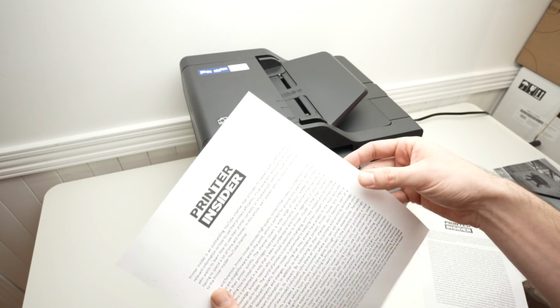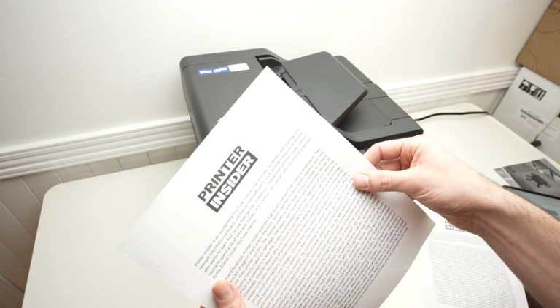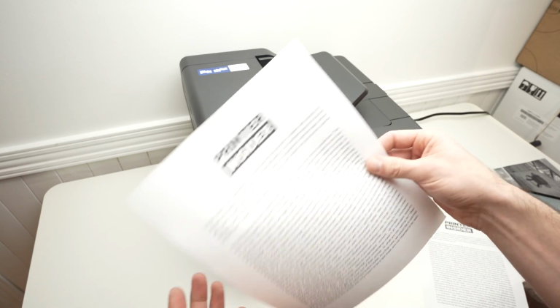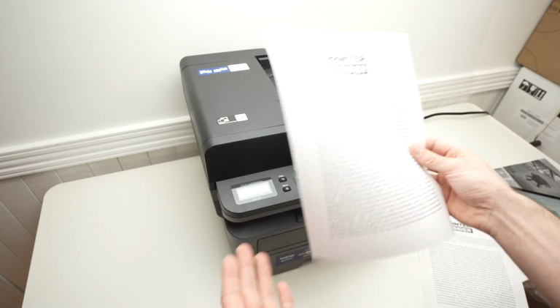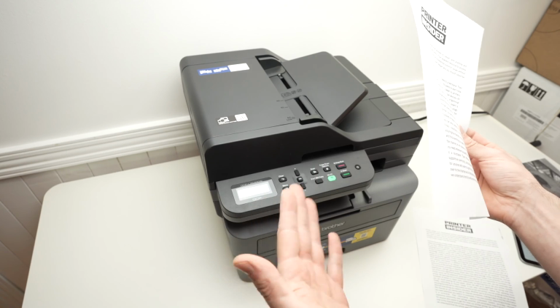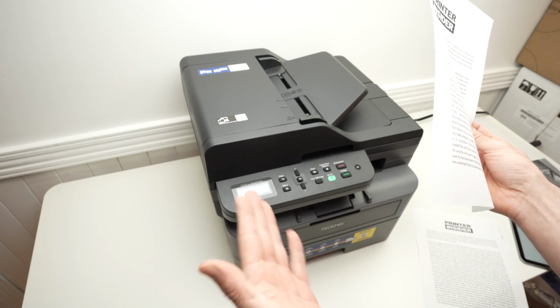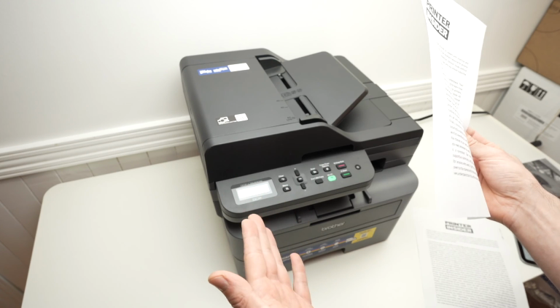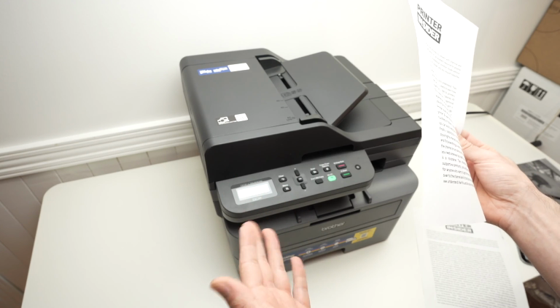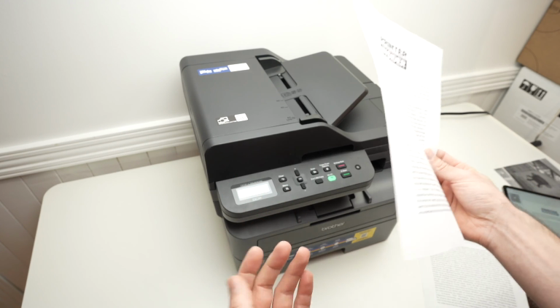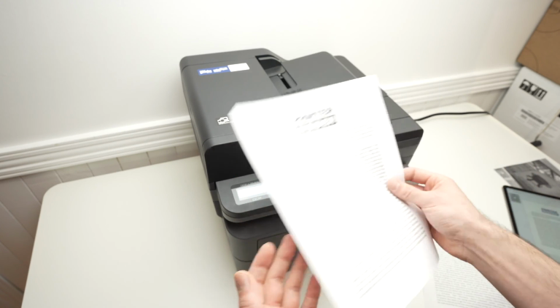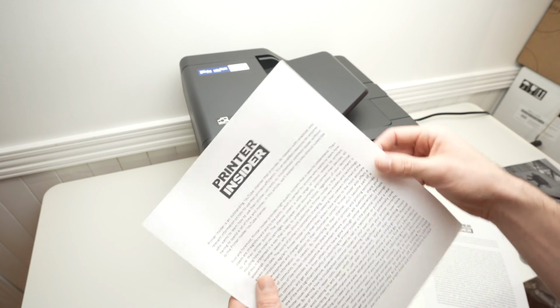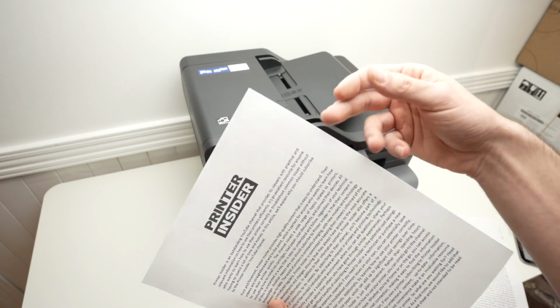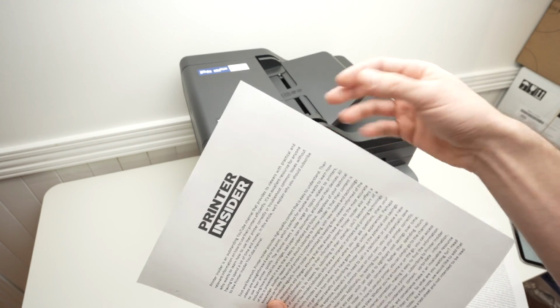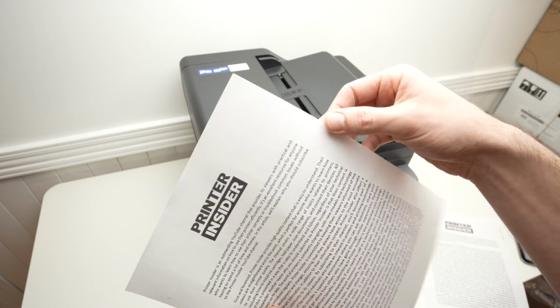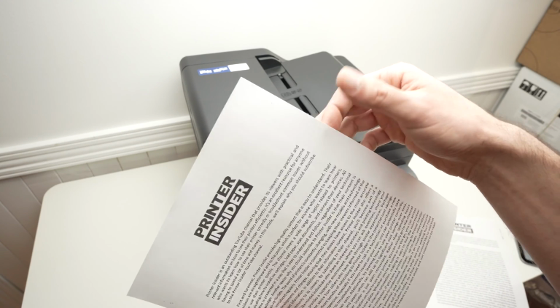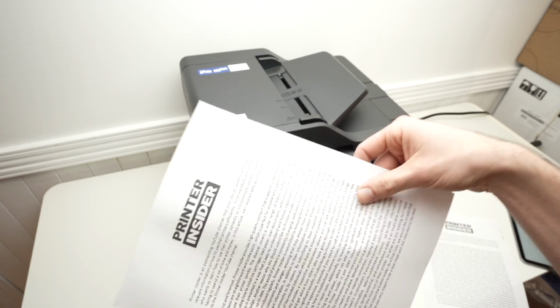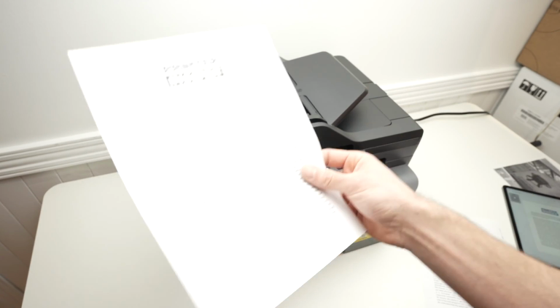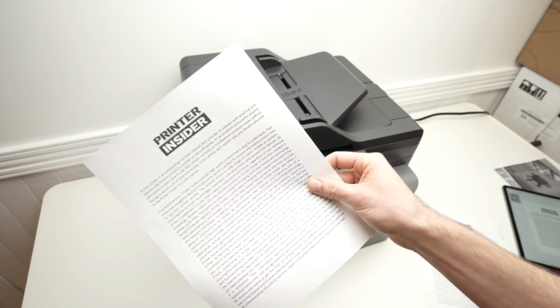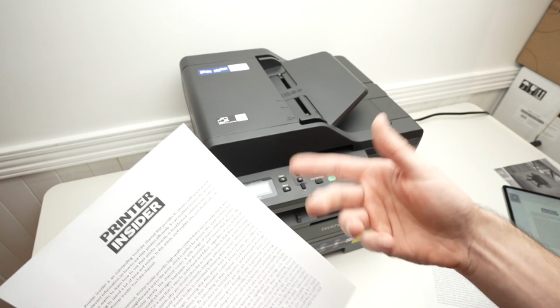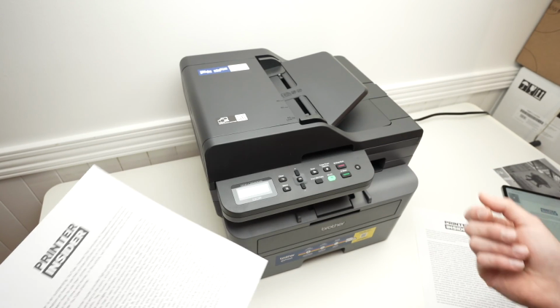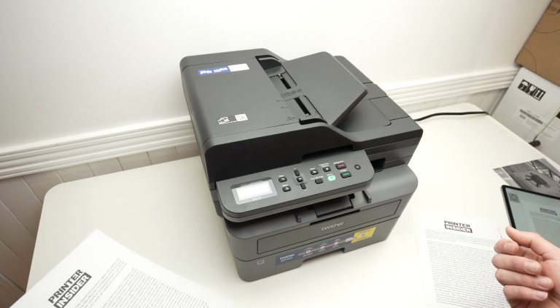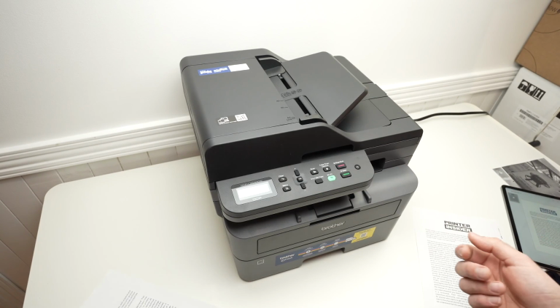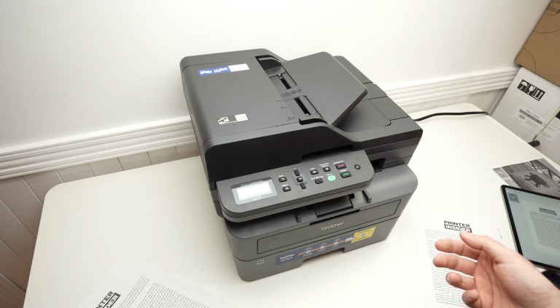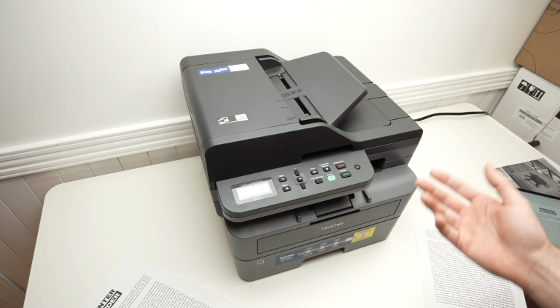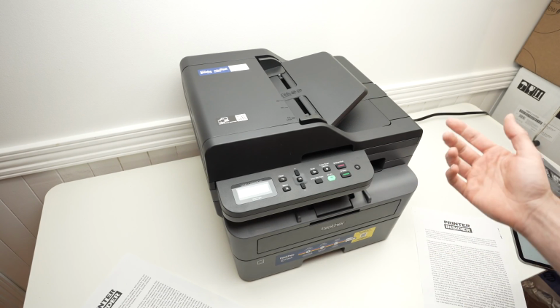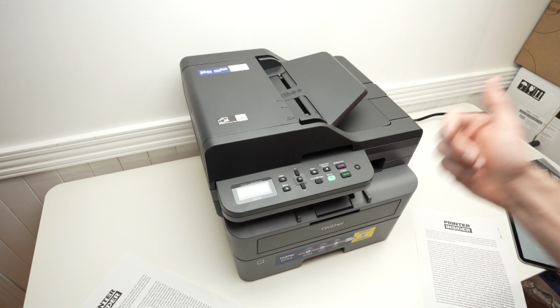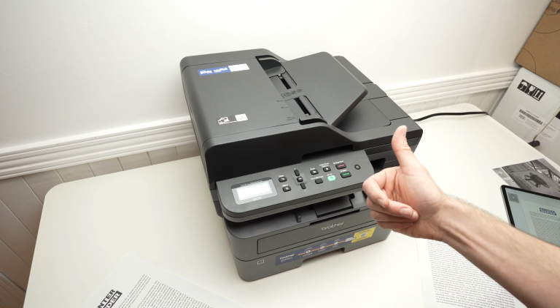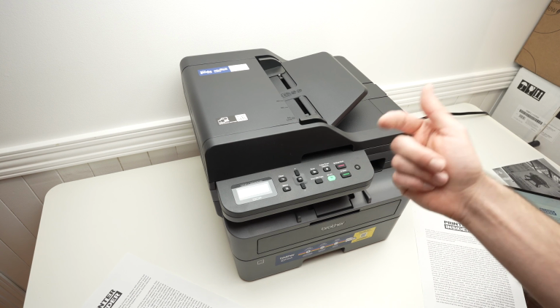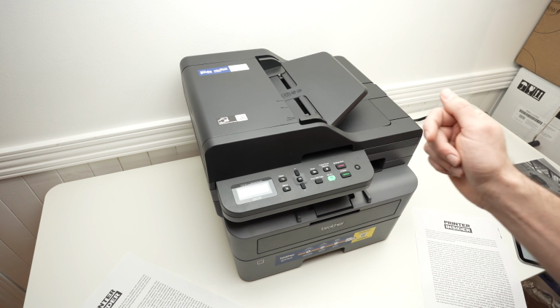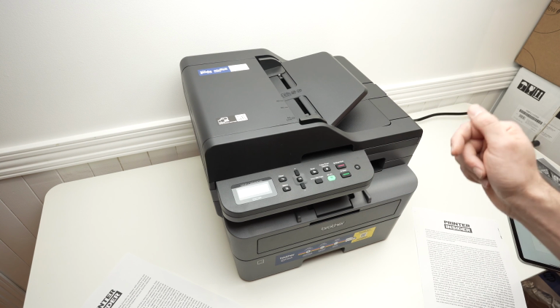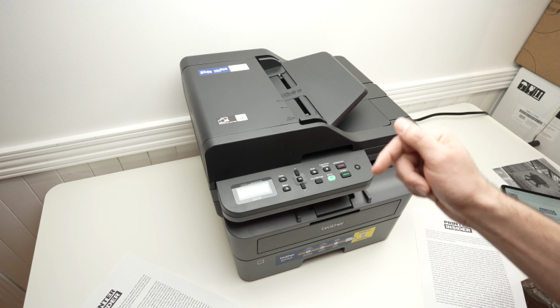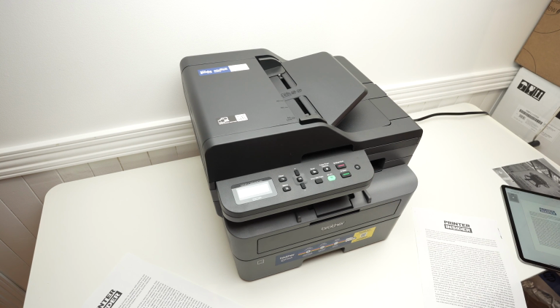This is how you clean the drum of your Brother 2640DW. Once it's clean you won't see any kind of weird stains. Thanks for watching, I hope this was useful. Please leave a like, subscribe and I'll see you in the next one.